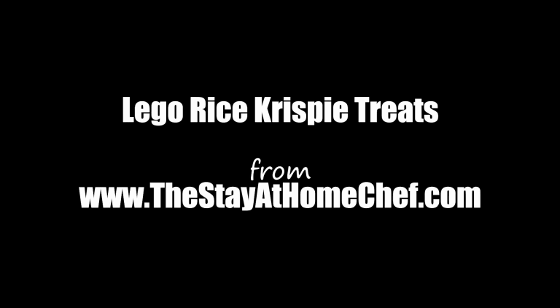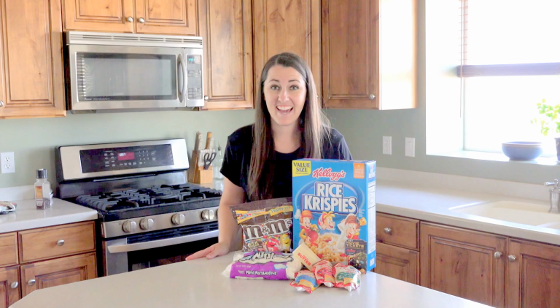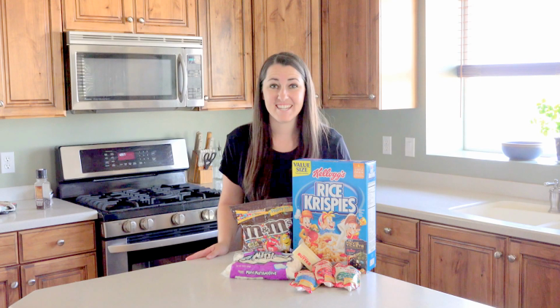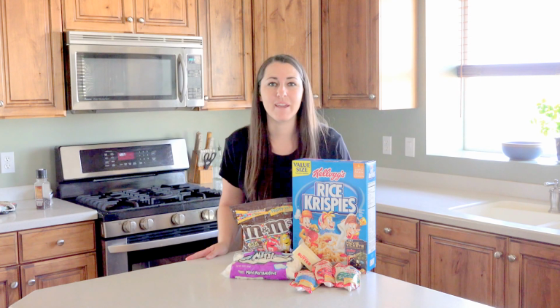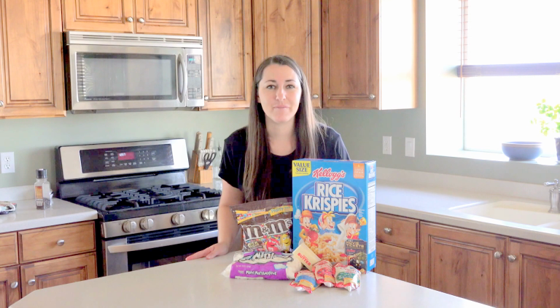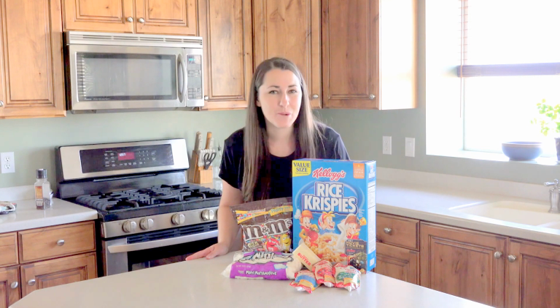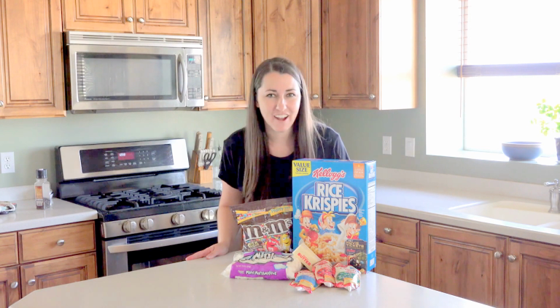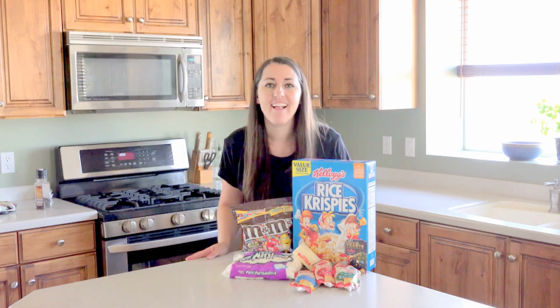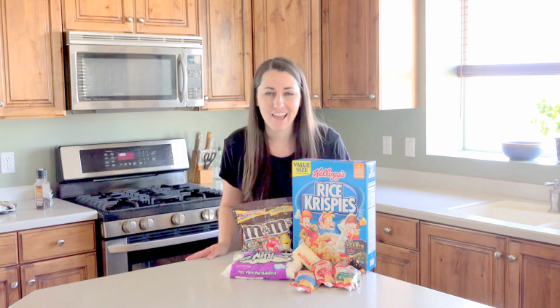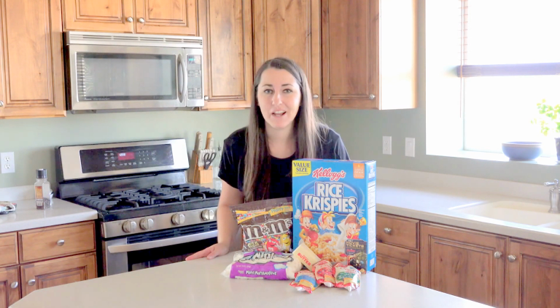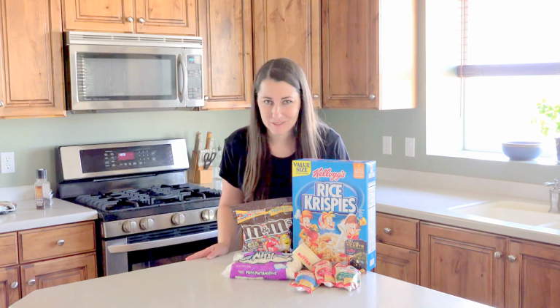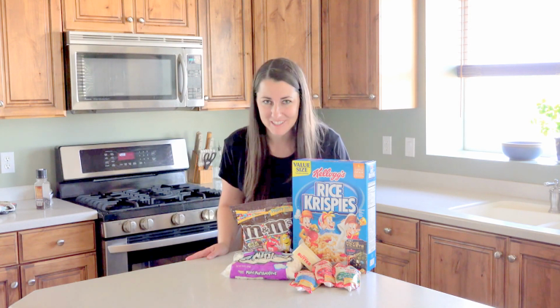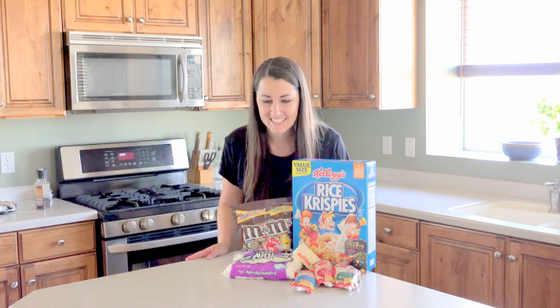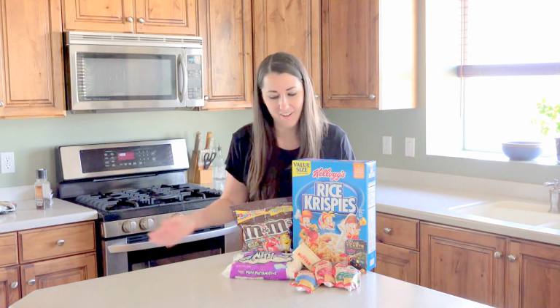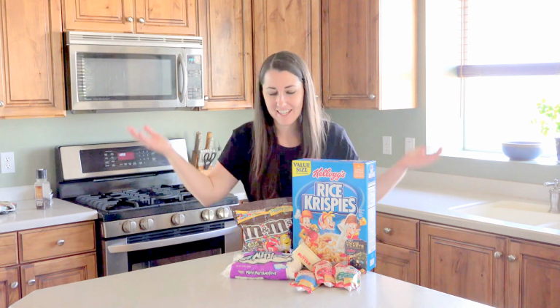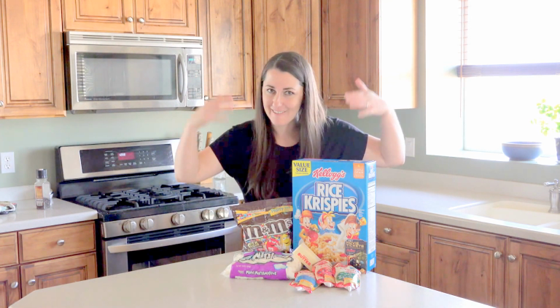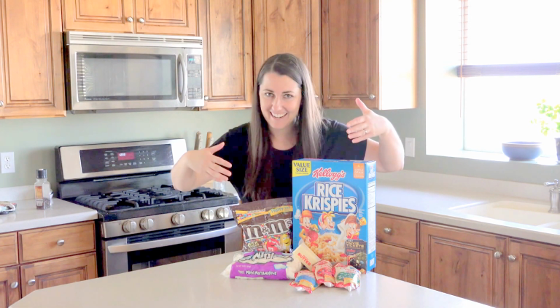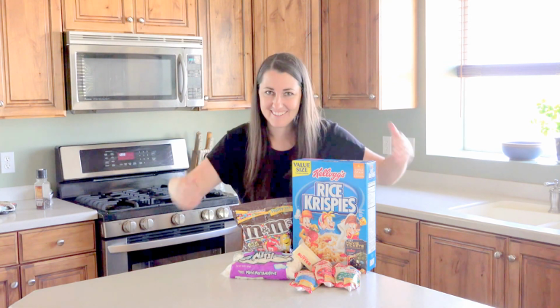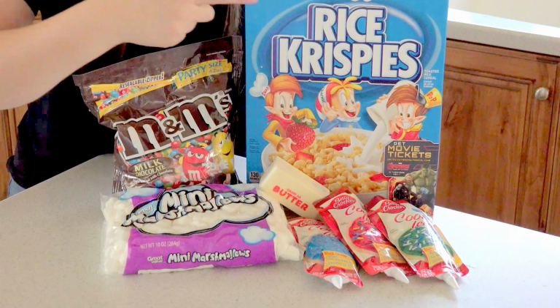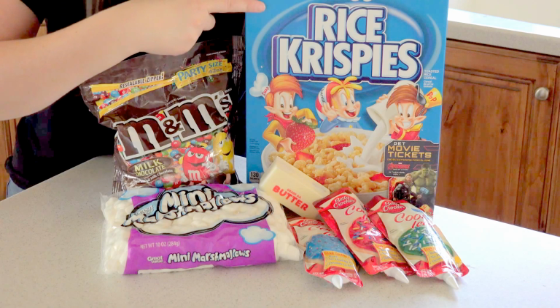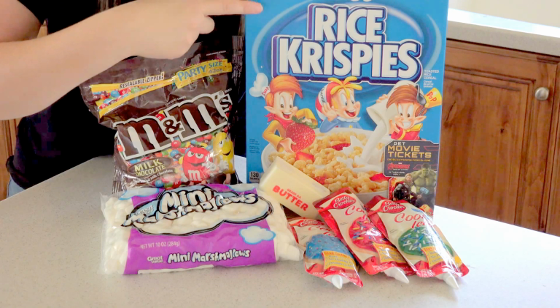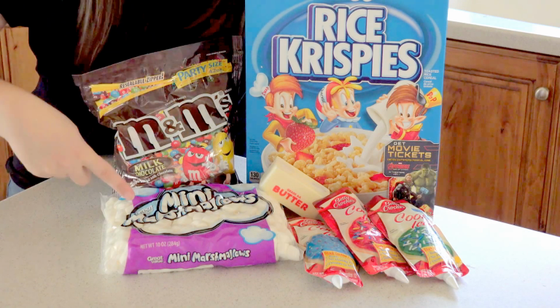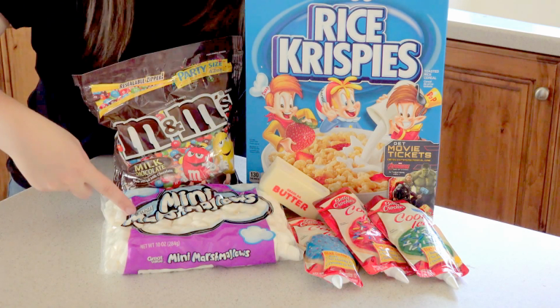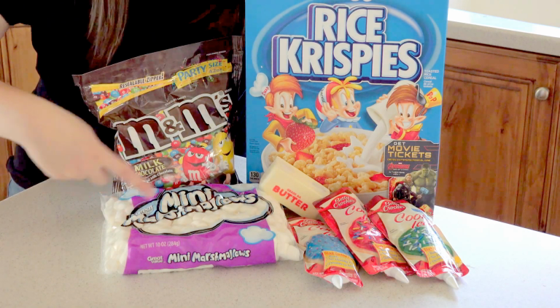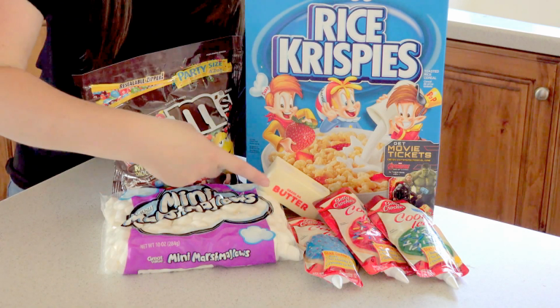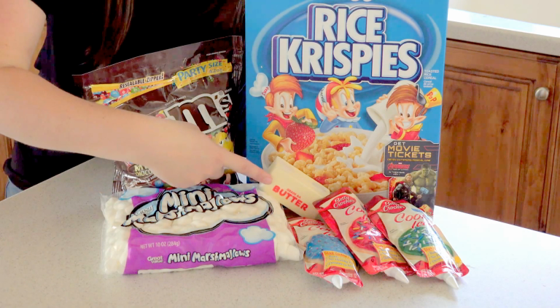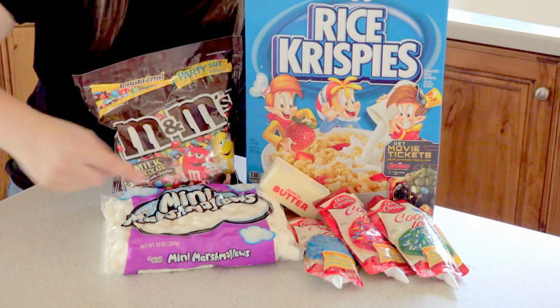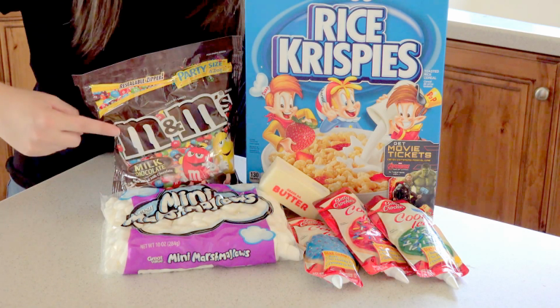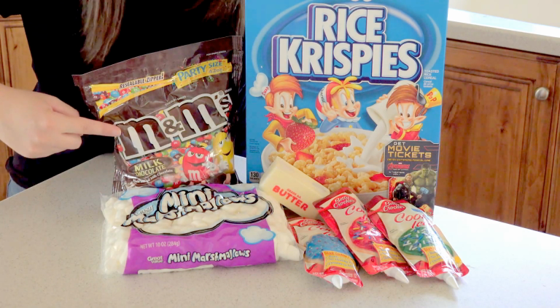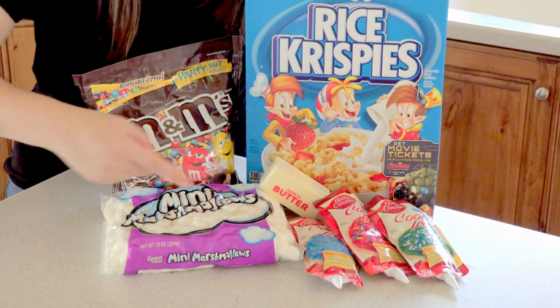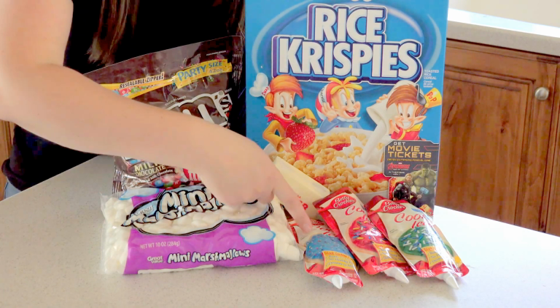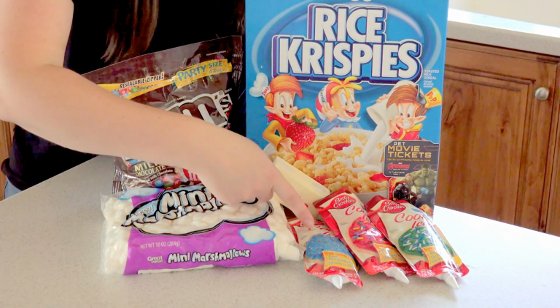Hey guys, today we're making something super fun: Lego Rice Krispies treats. All you need is right here — Rice Krispies, mini marshmallows, butter, M&Ms, and some different colors of icing.